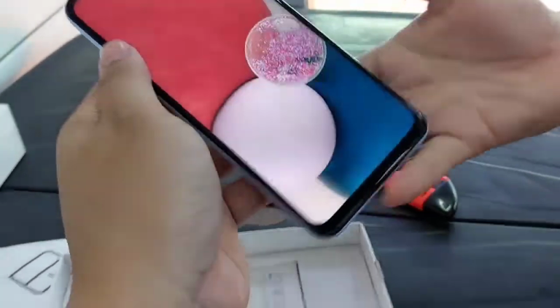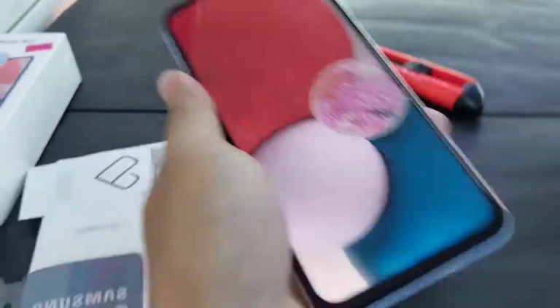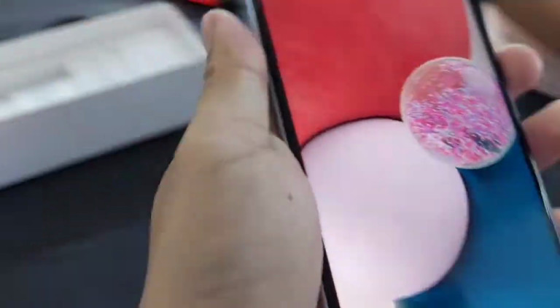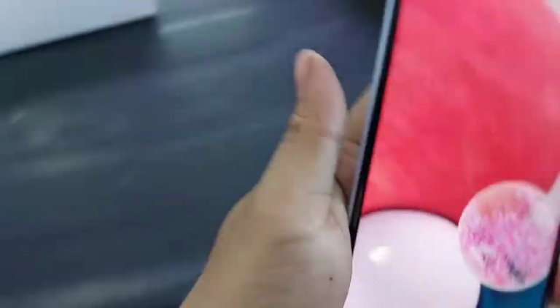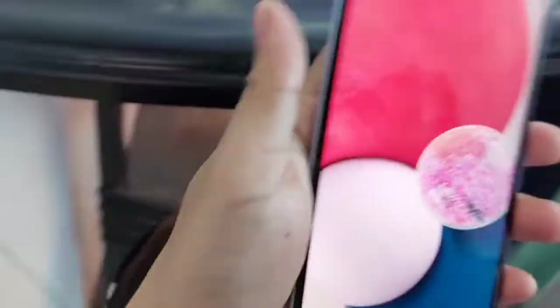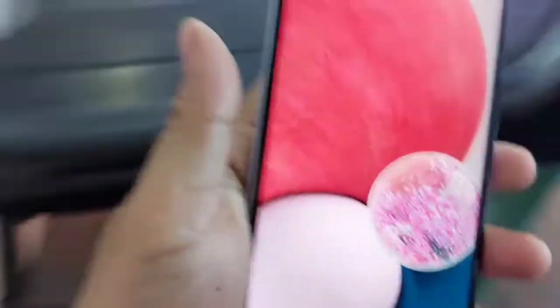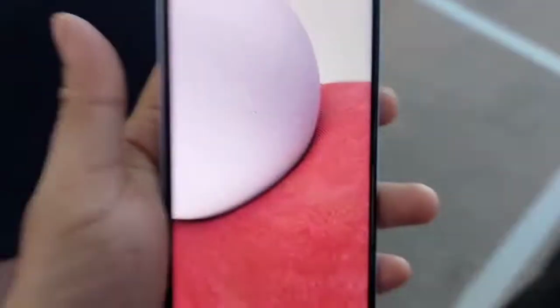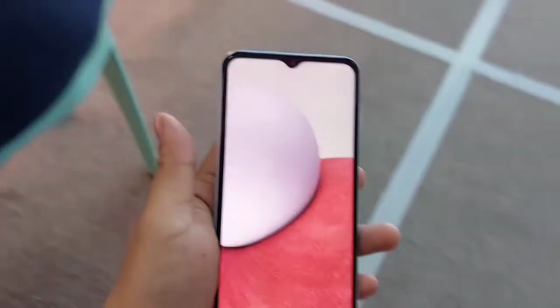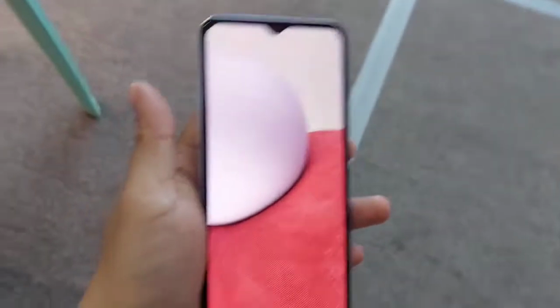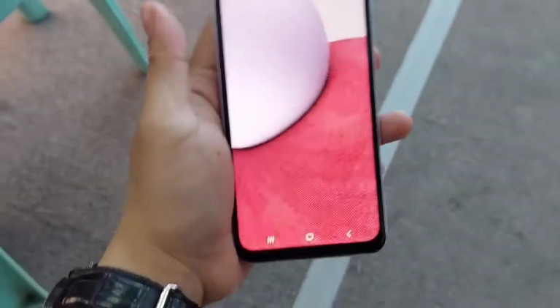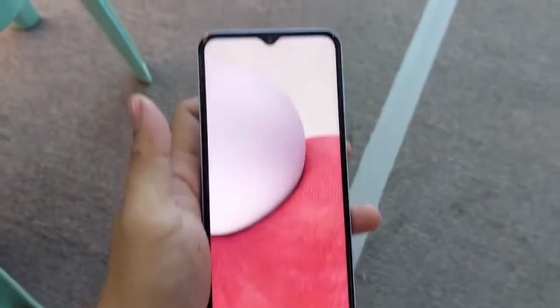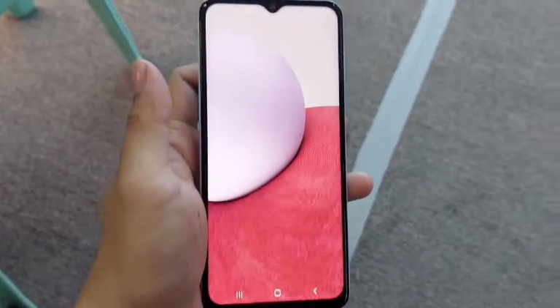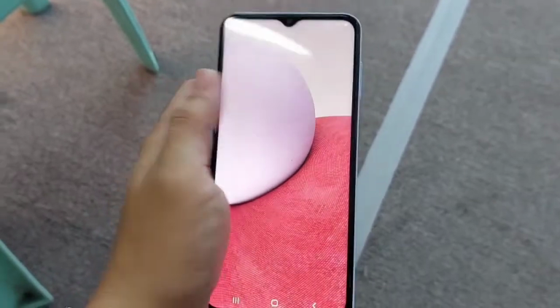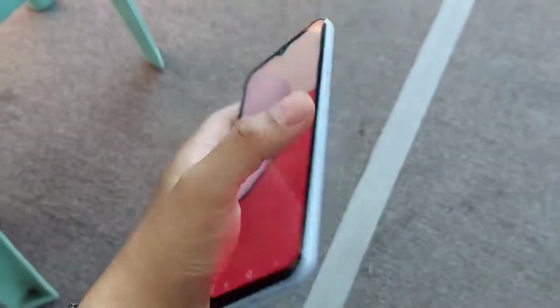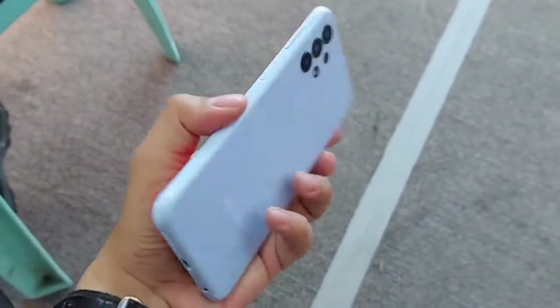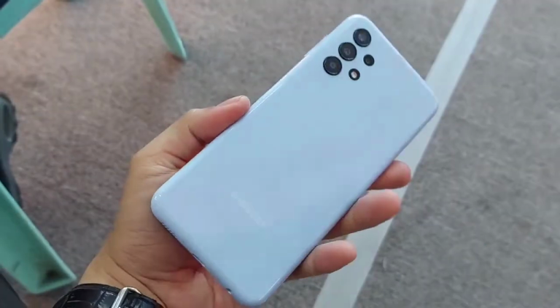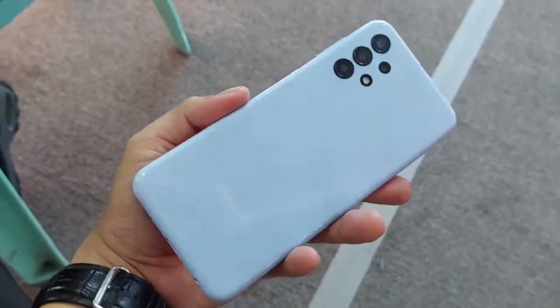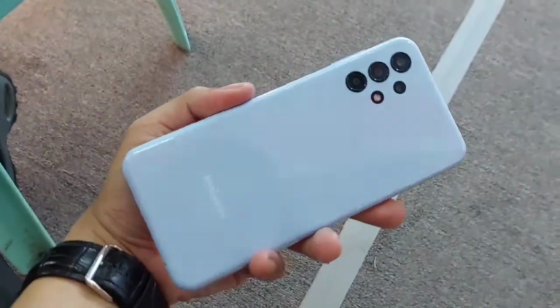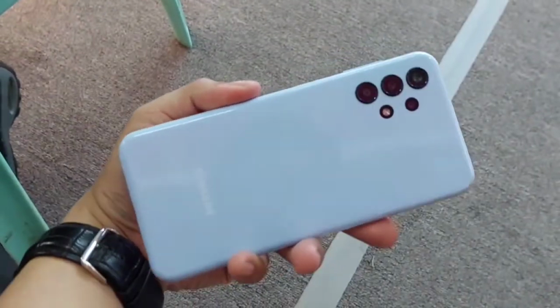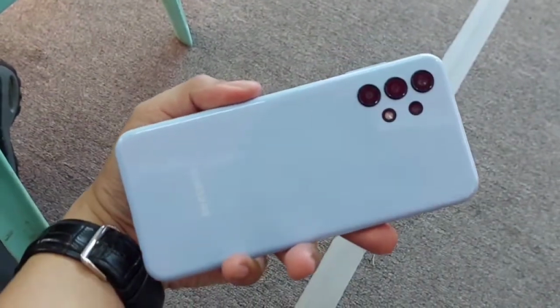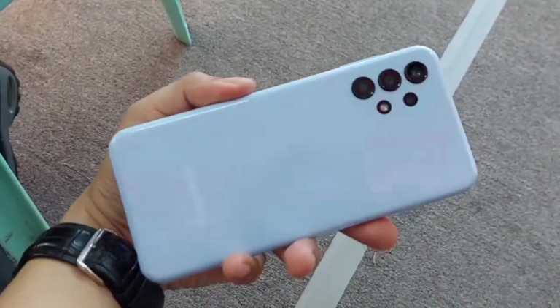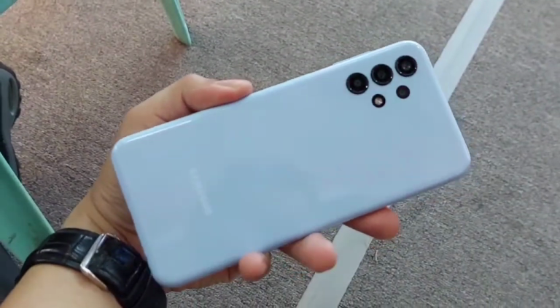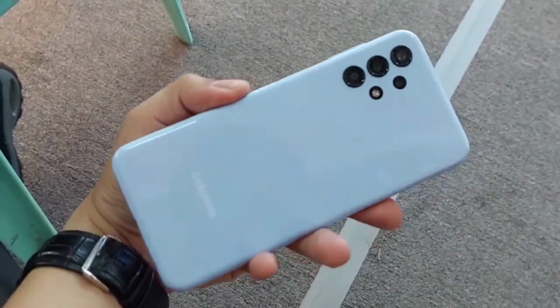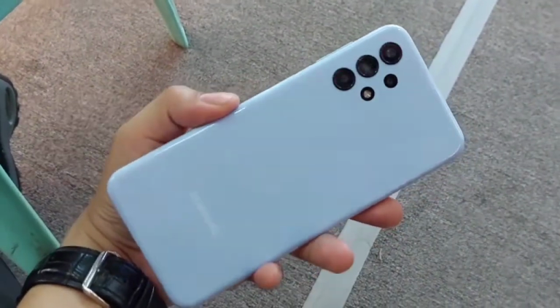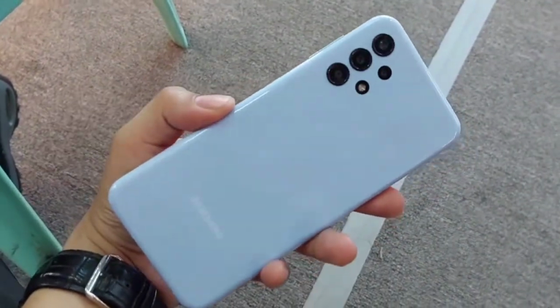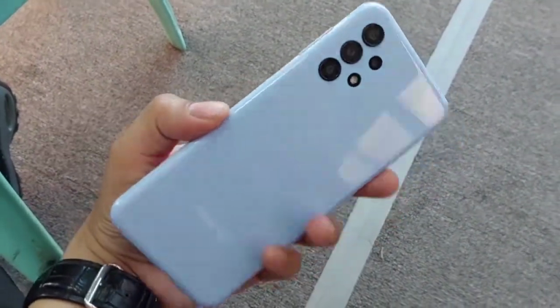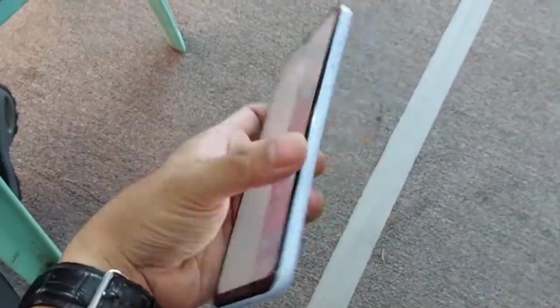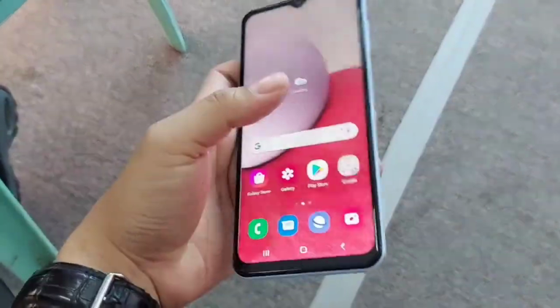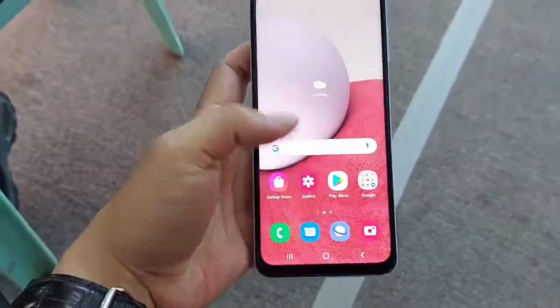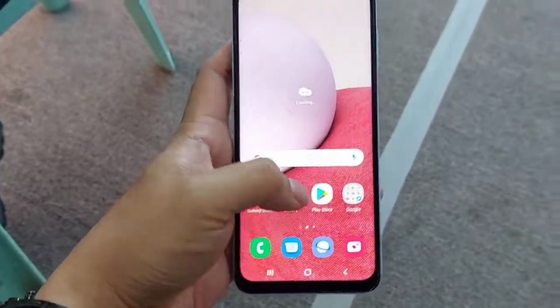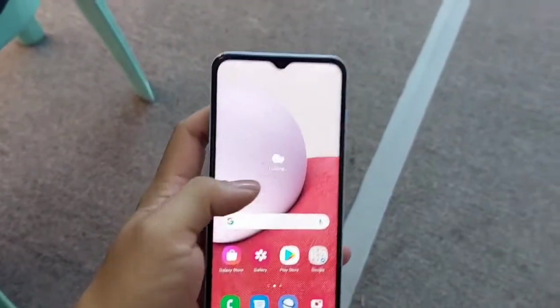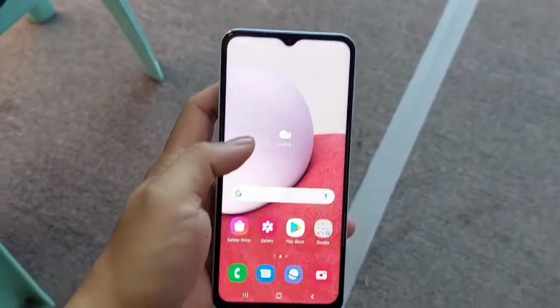So ito na po yung phone itself. Ang cute.